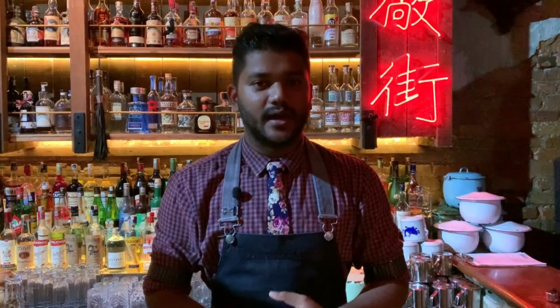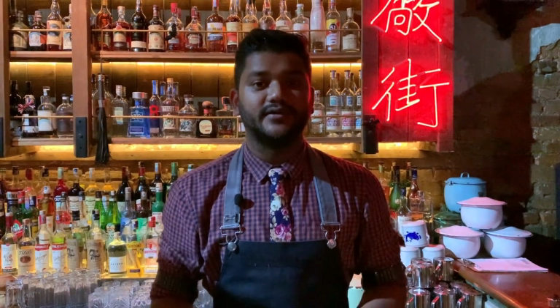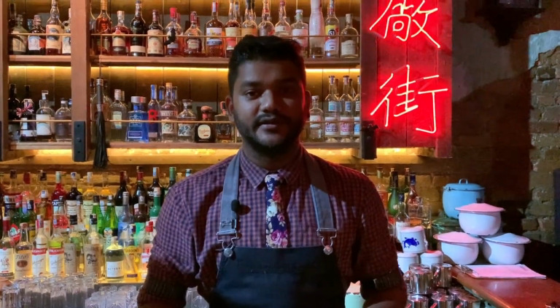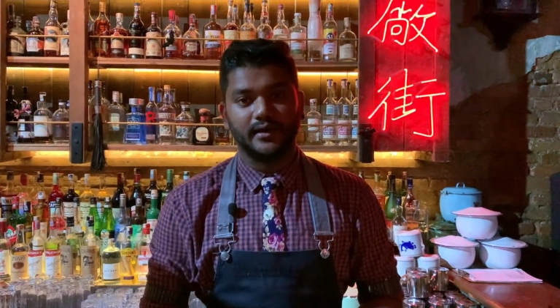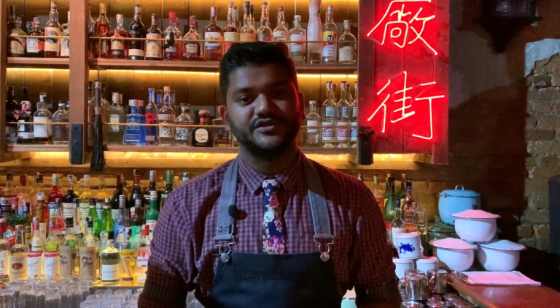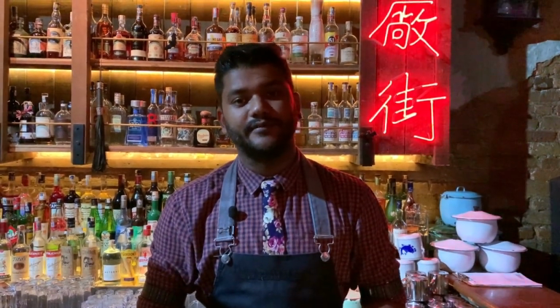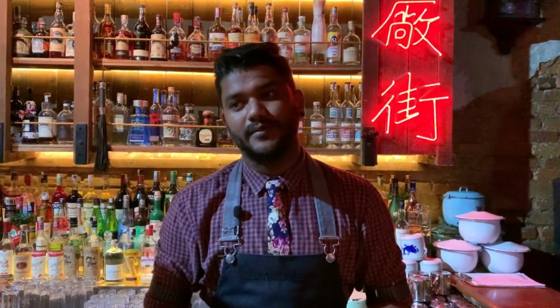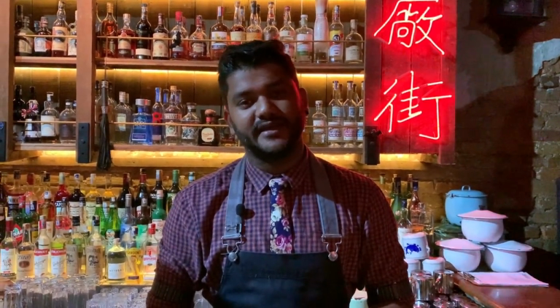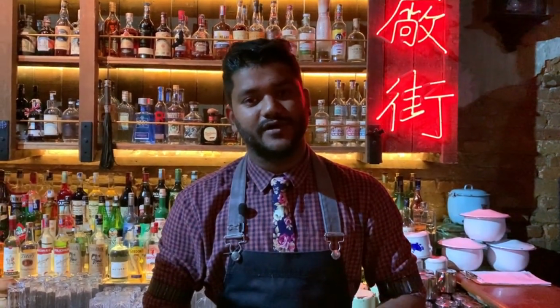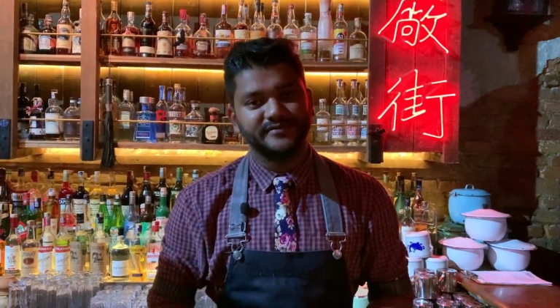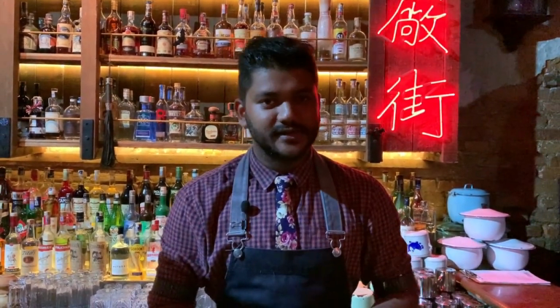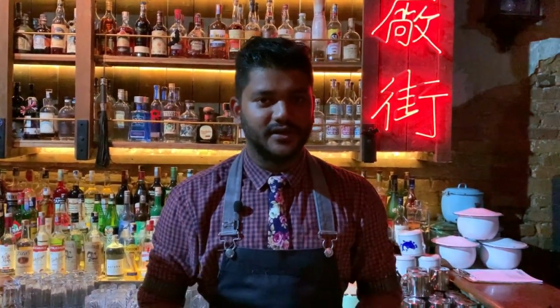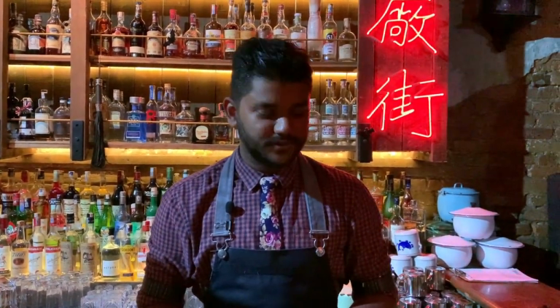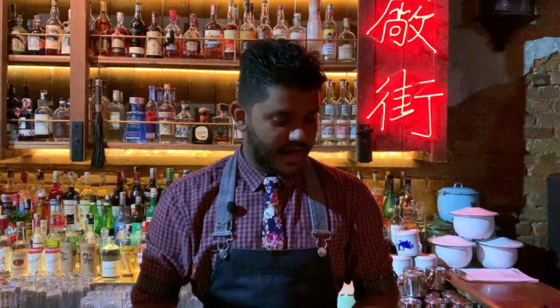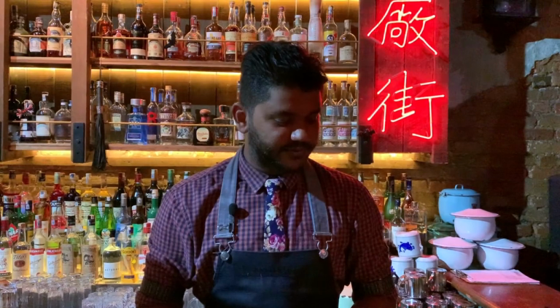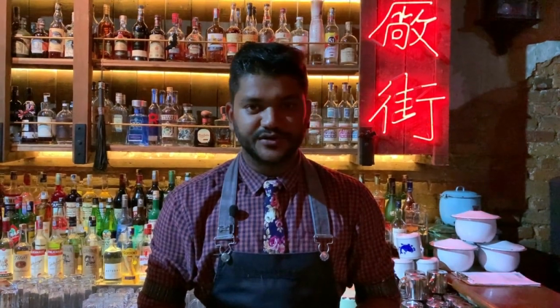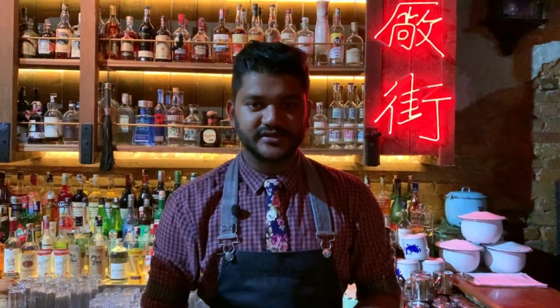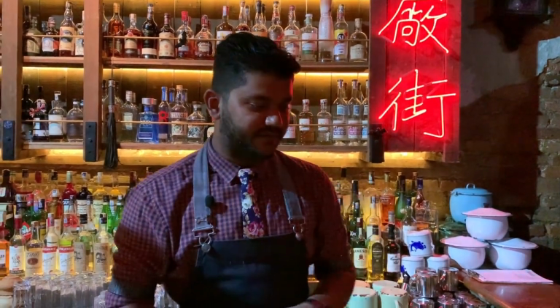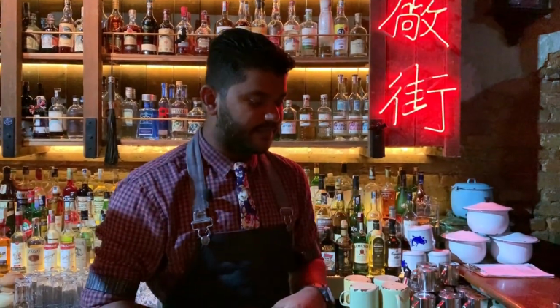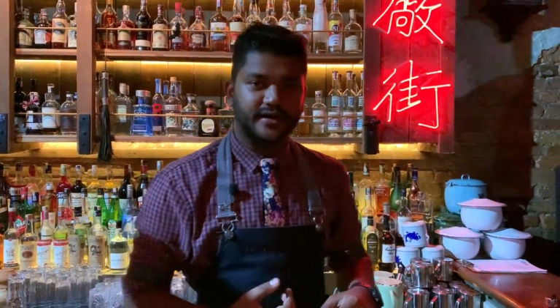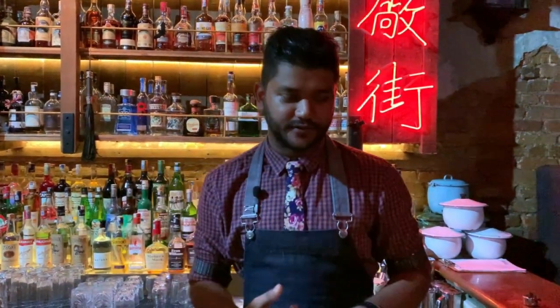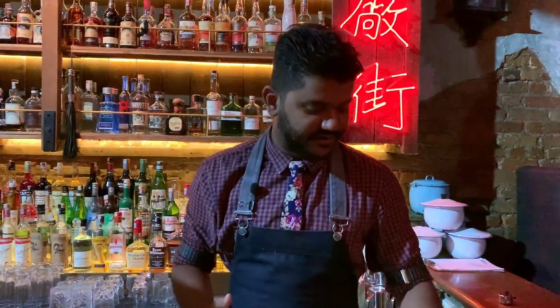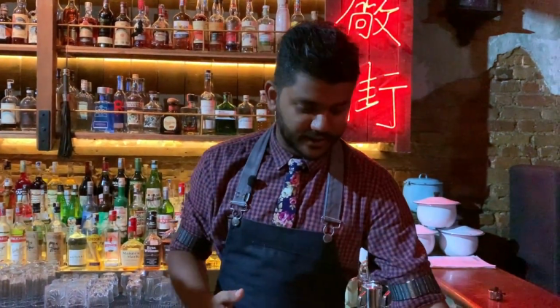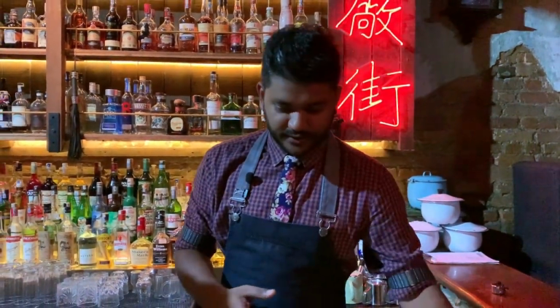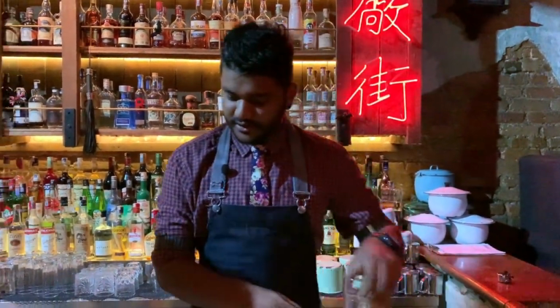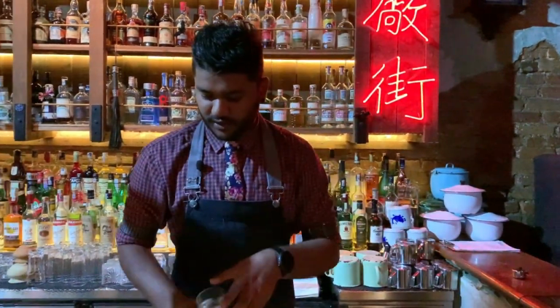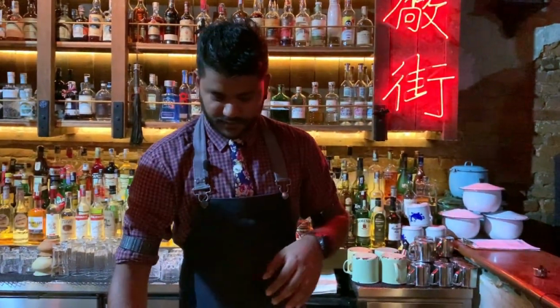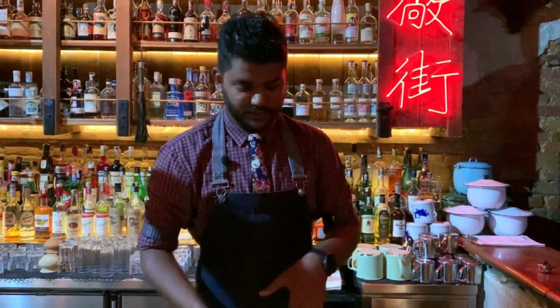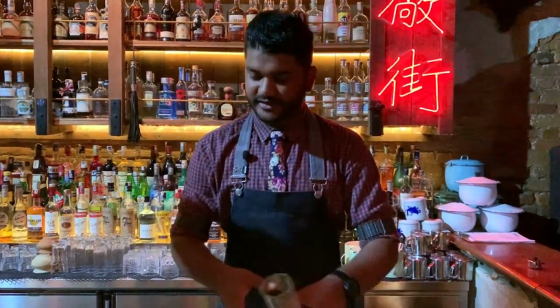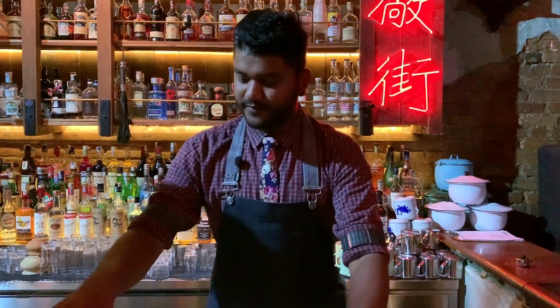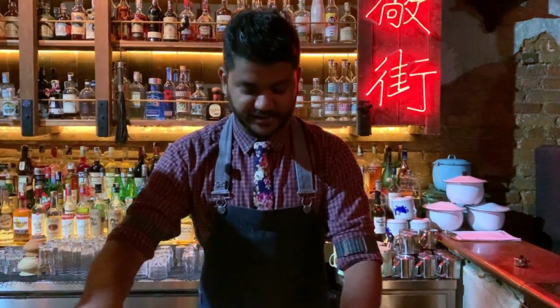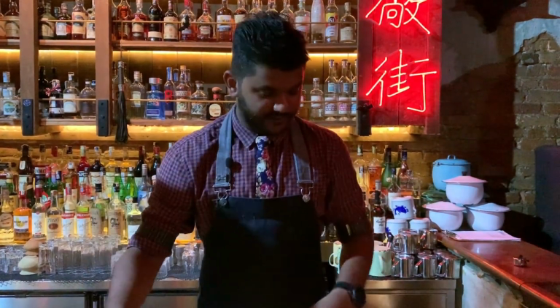Hello everyone, I'm Rishwari from PS150 Kuala Lumpur and I'm going to do a twist on an Americano for you today, which is called Copio — one of the signature drinks from PS150.